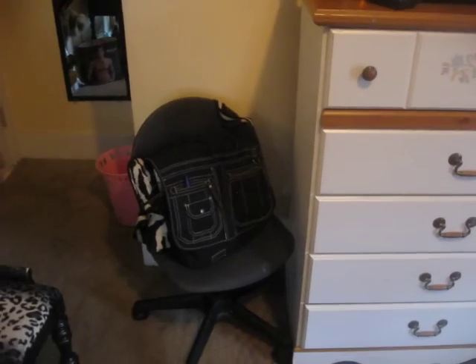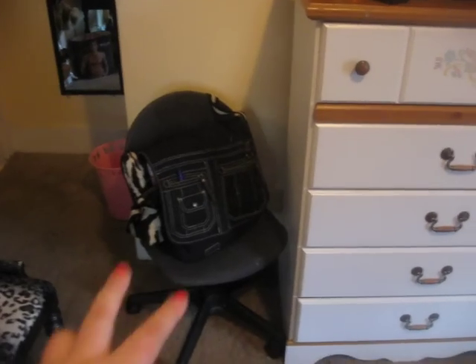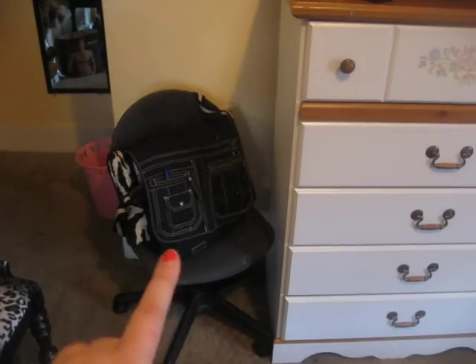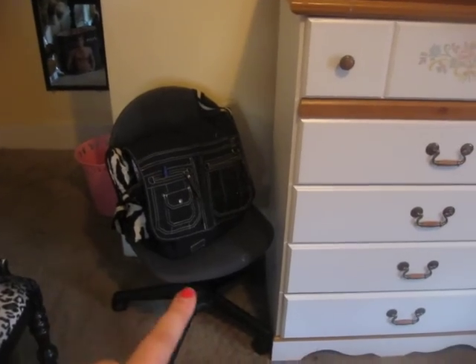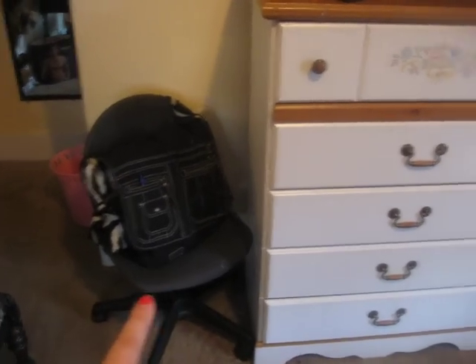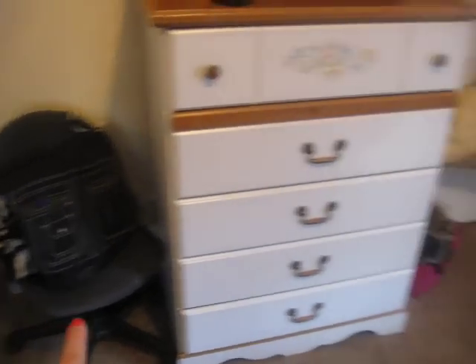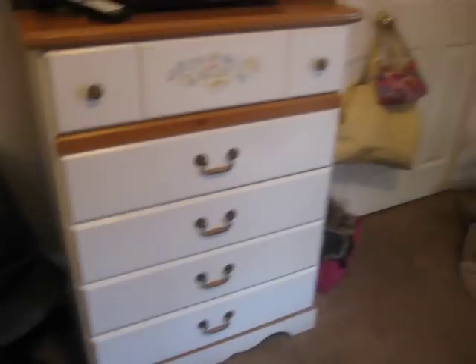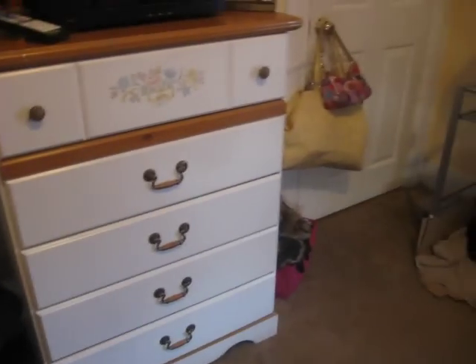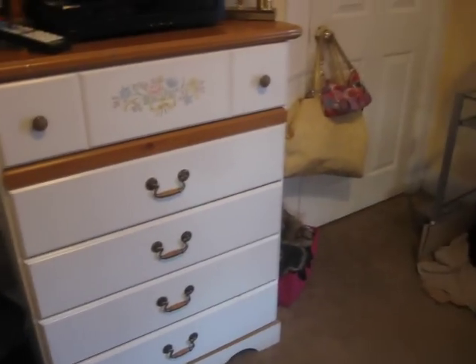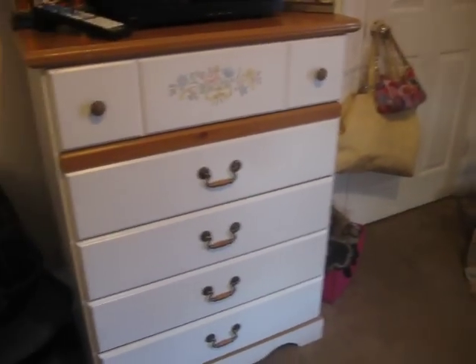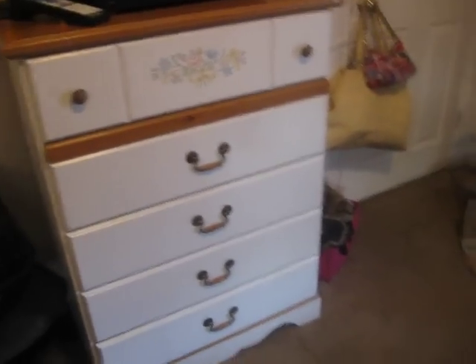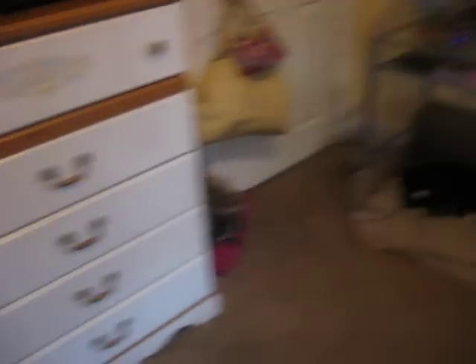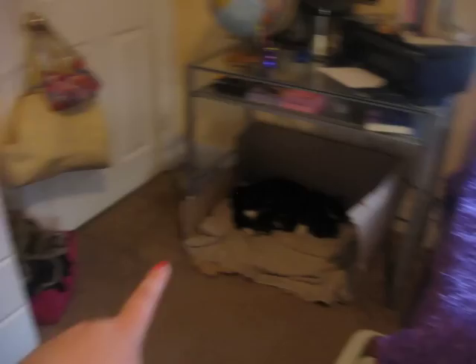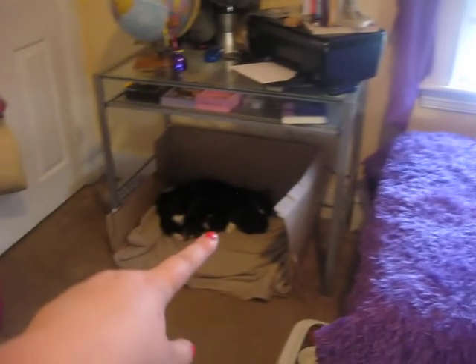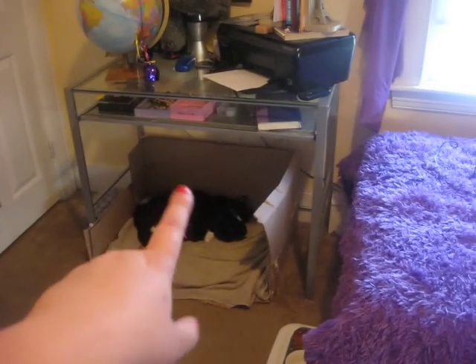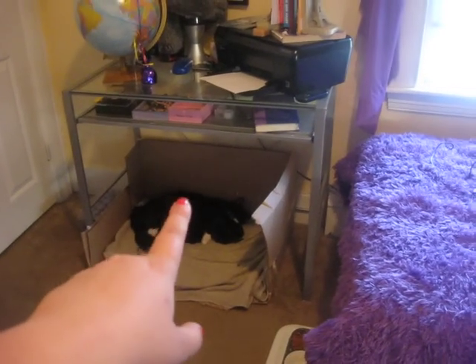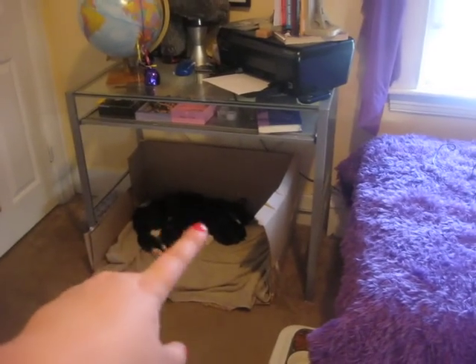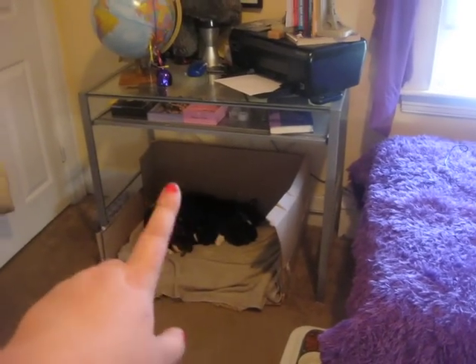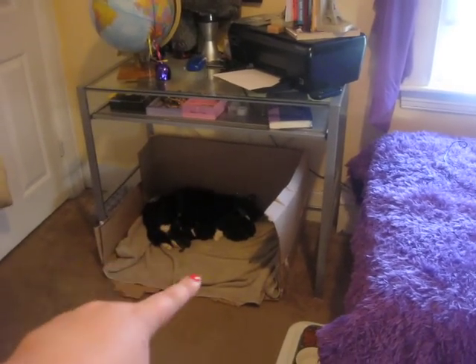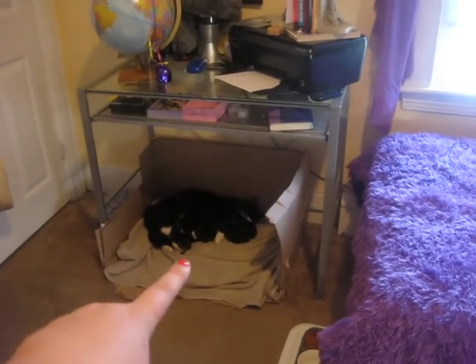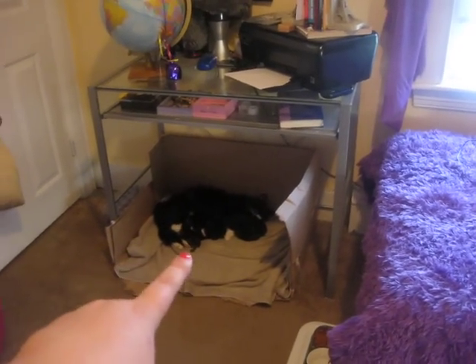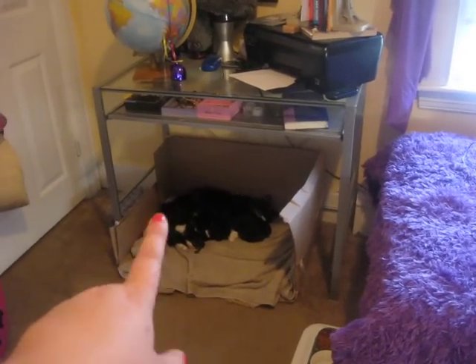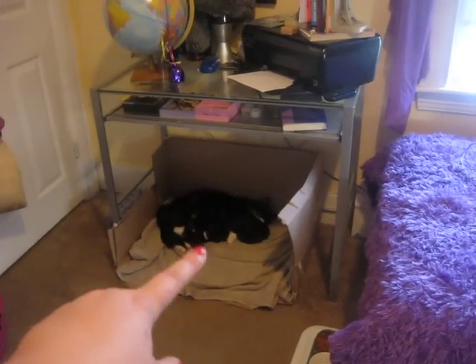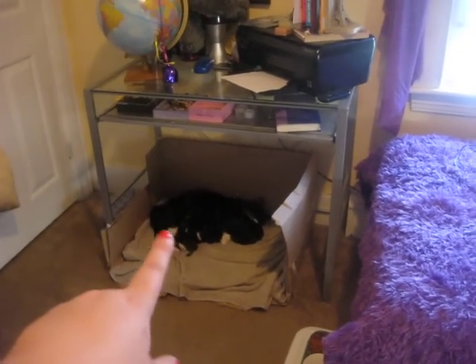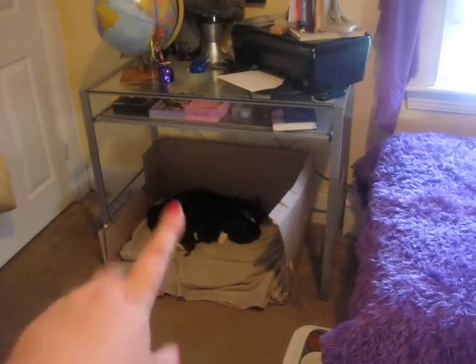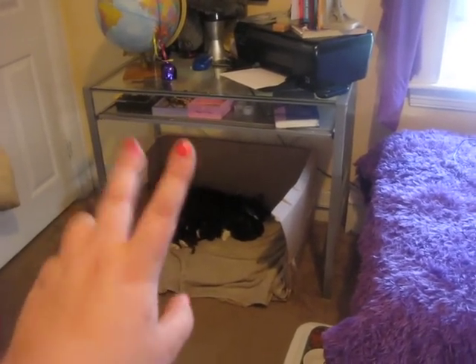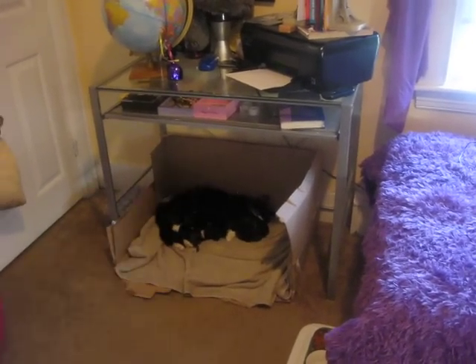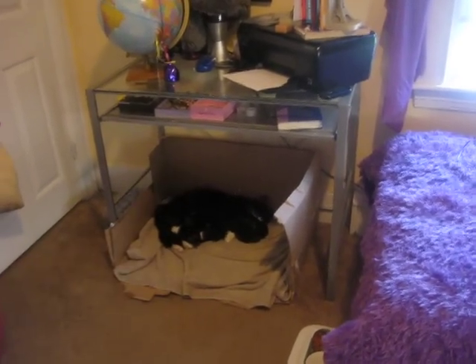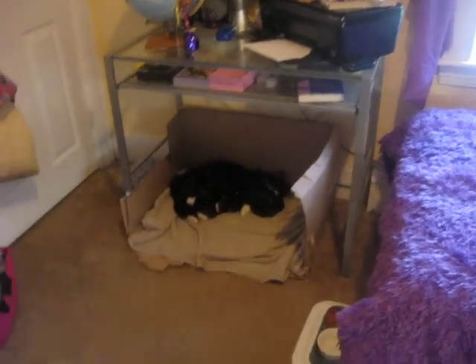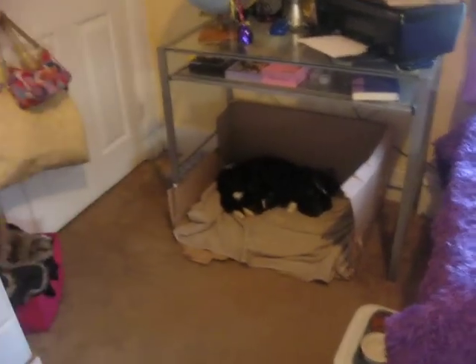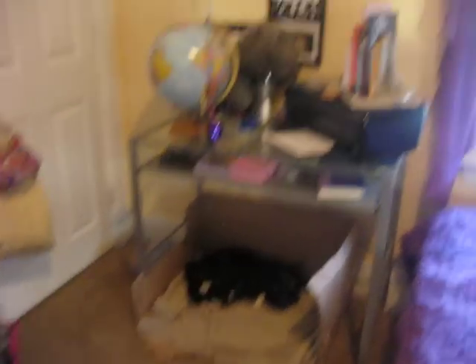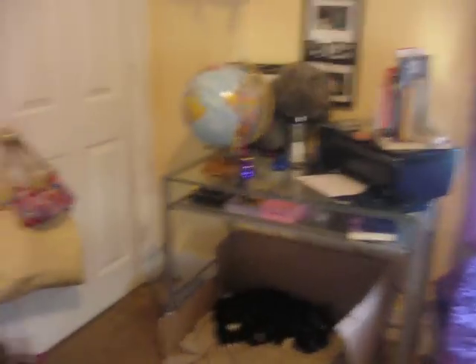So I have this computer chair that's actually supposed to go over there, but my cat had kittens, so it's over there for now.